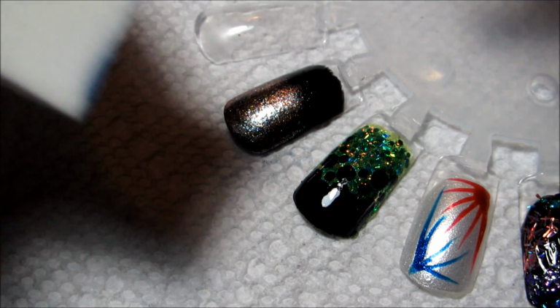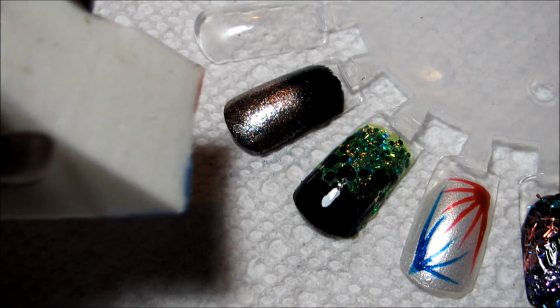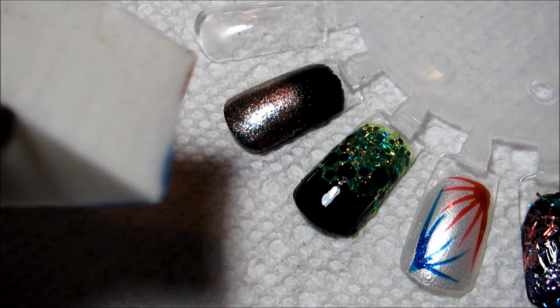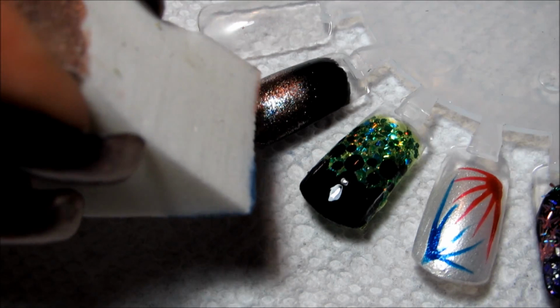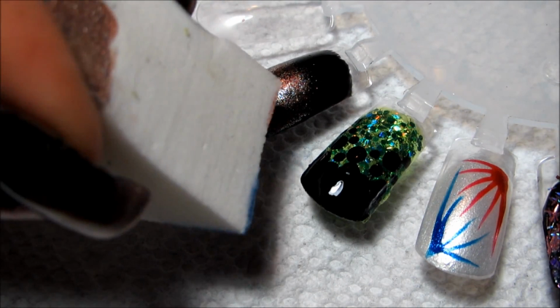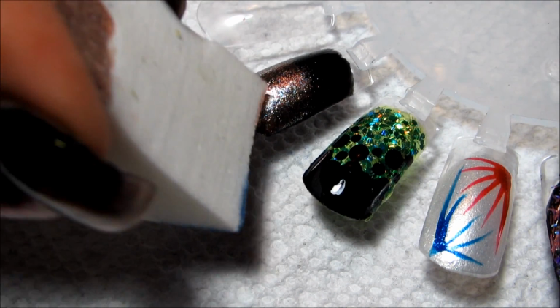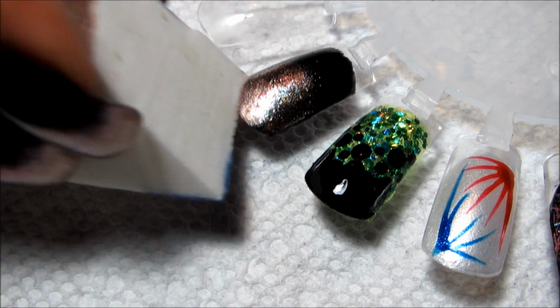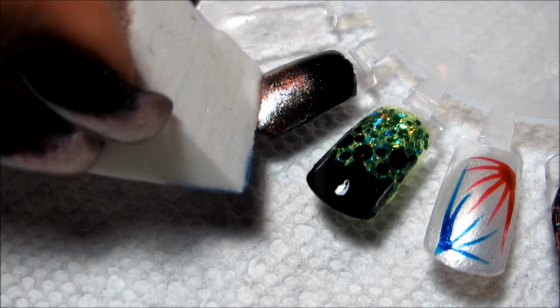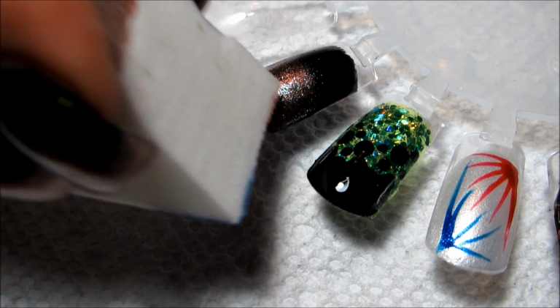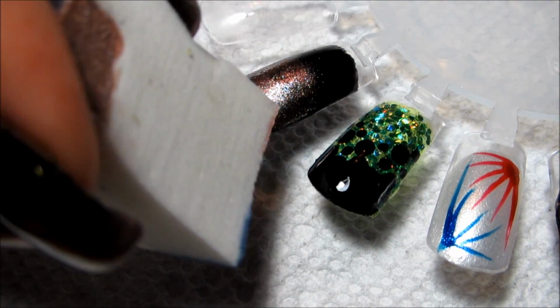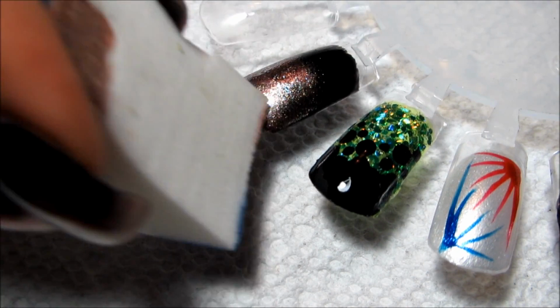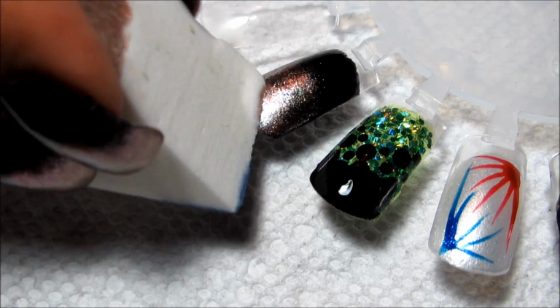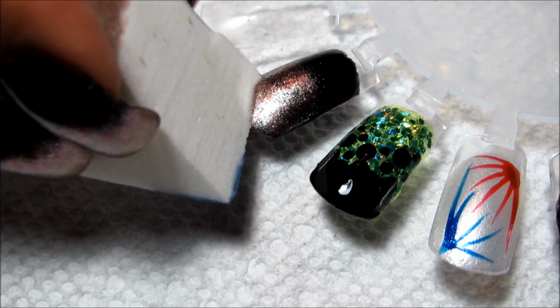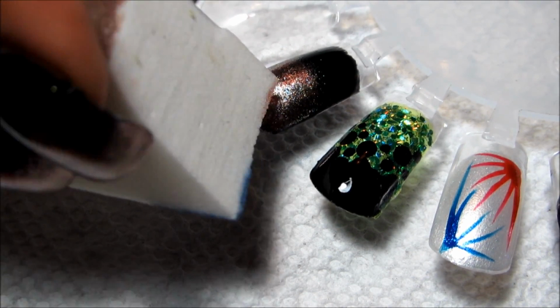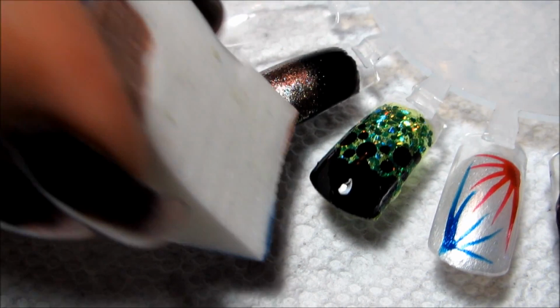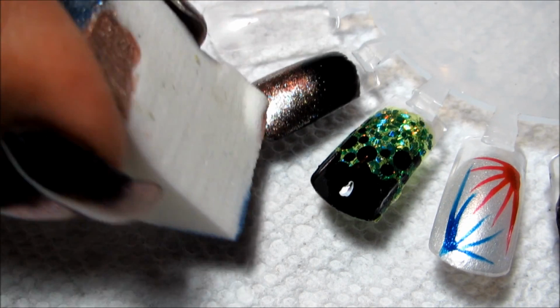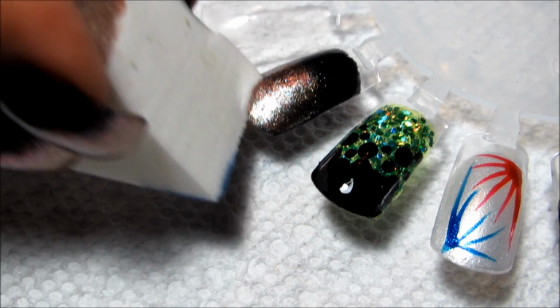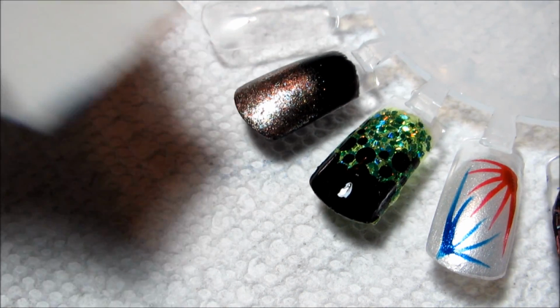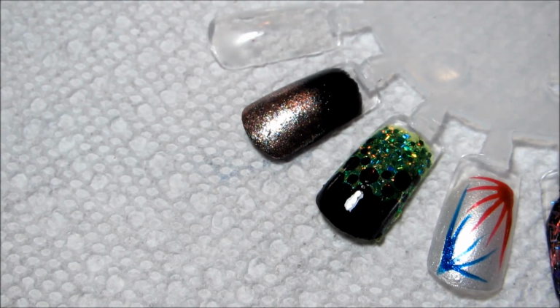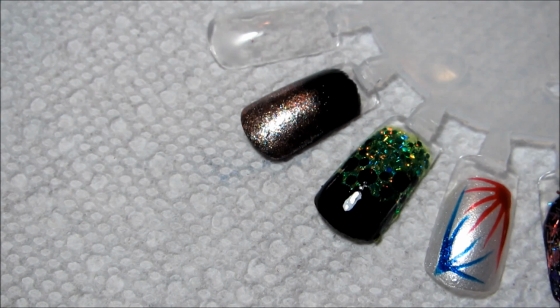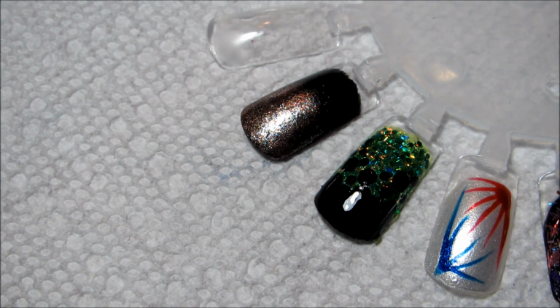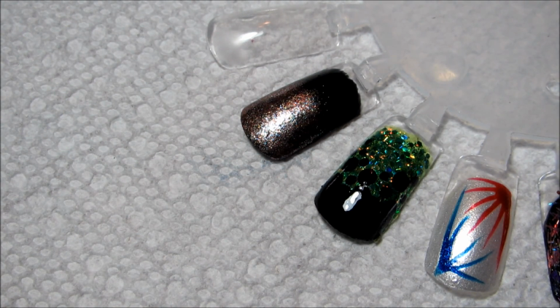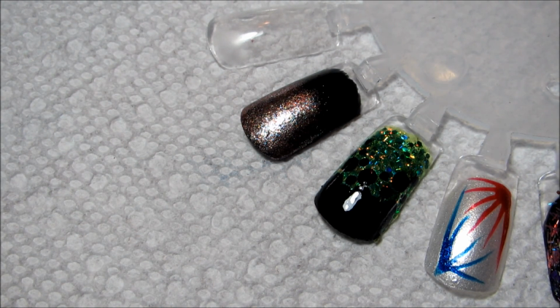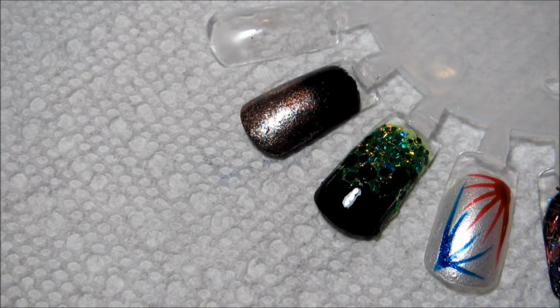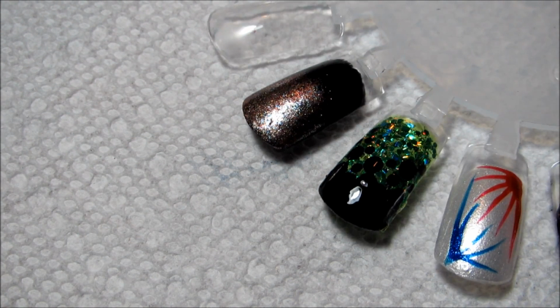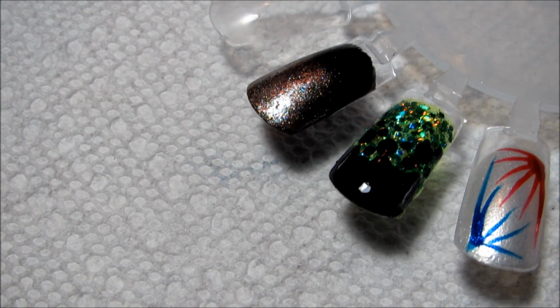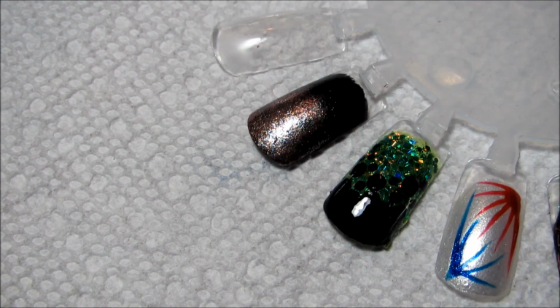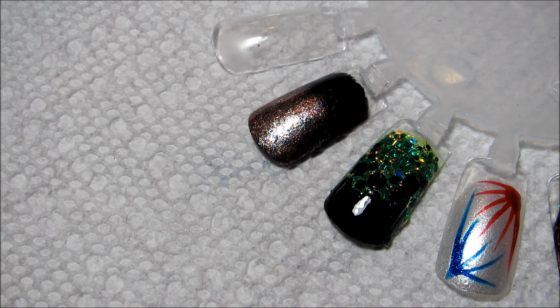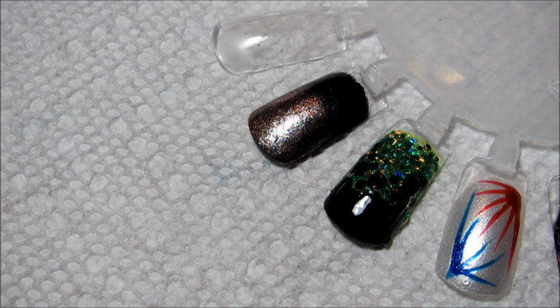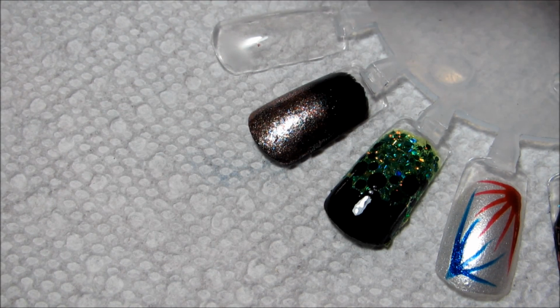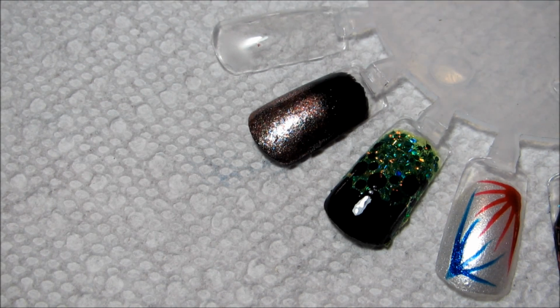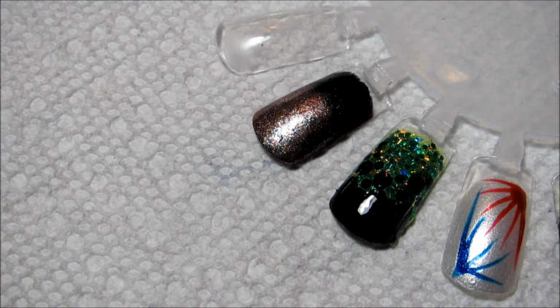On top of the Midnight Magic it just kind of looked pale and a little bit washed out. You may need to build up a couple of coats — I'm going to let that dry for just a minute before I apply another coat.